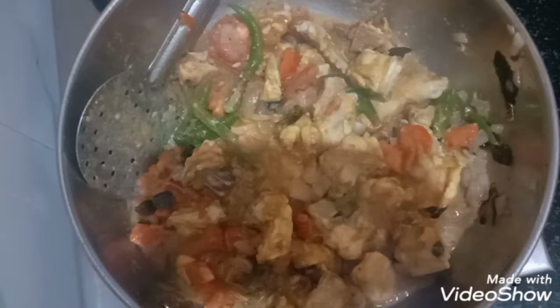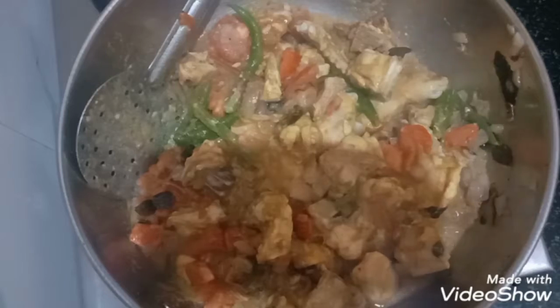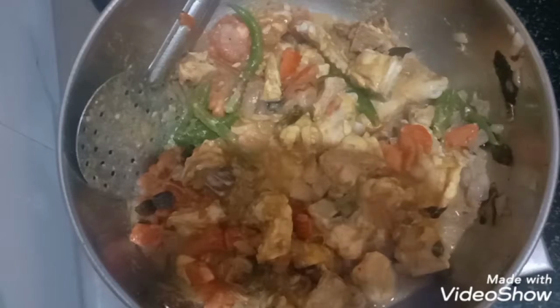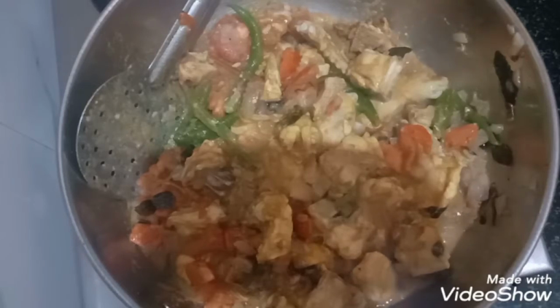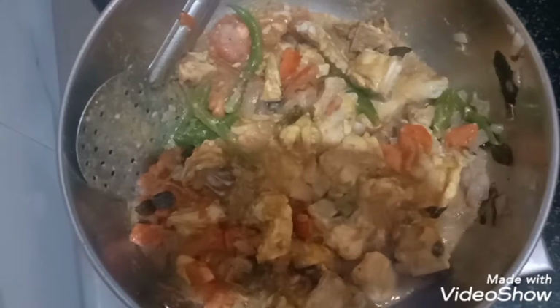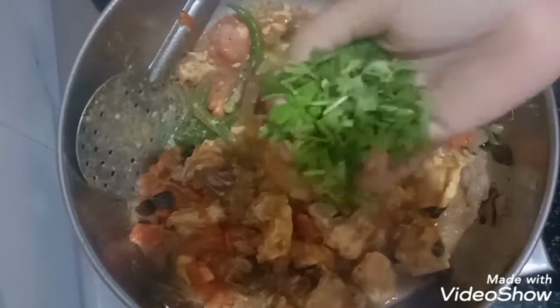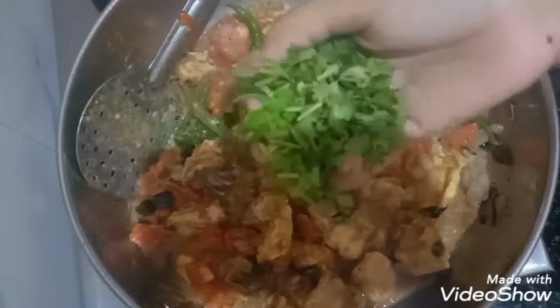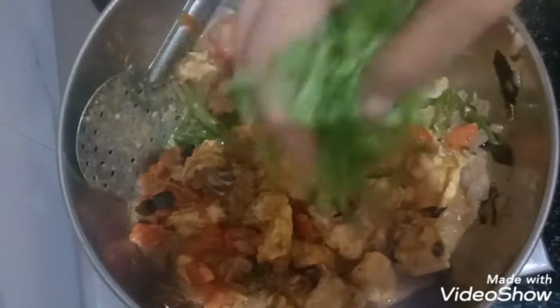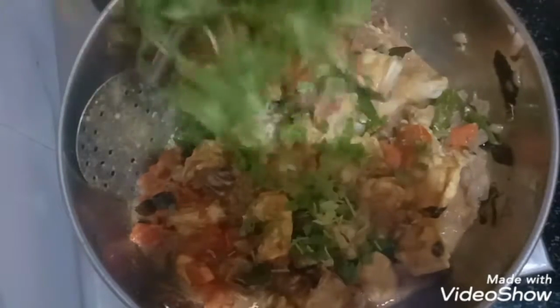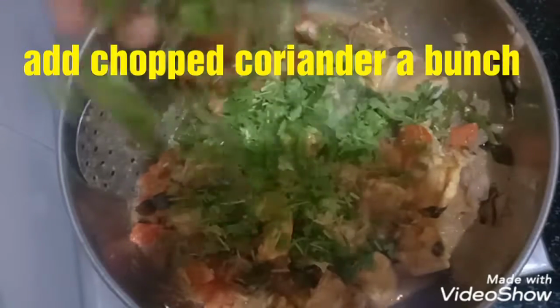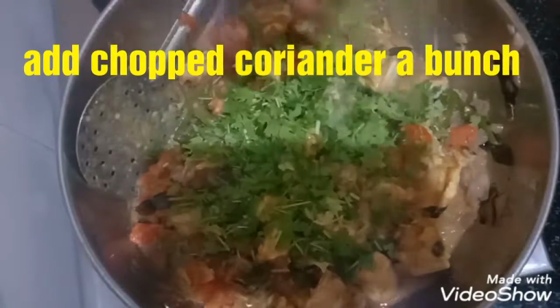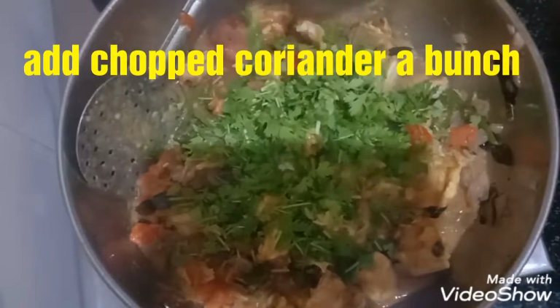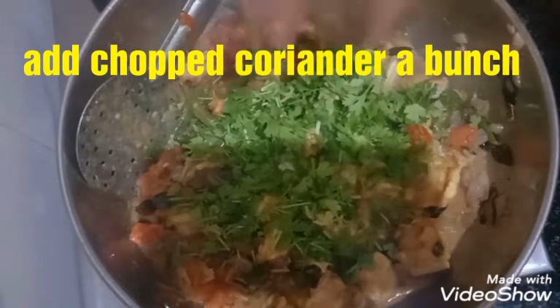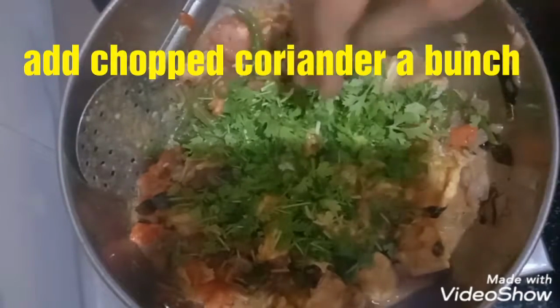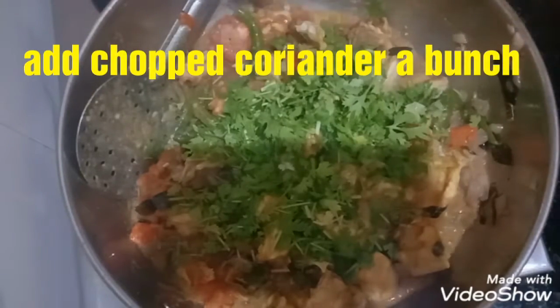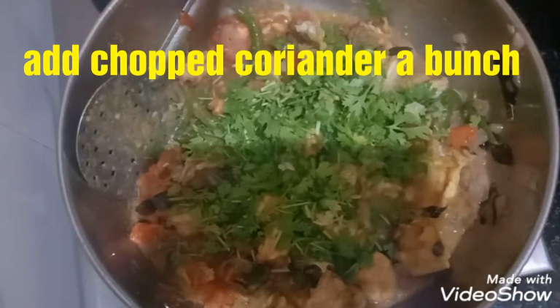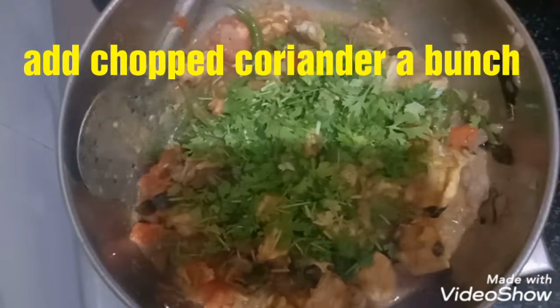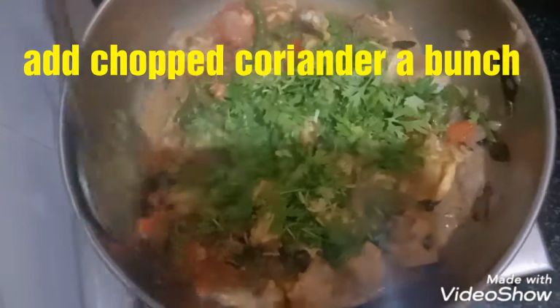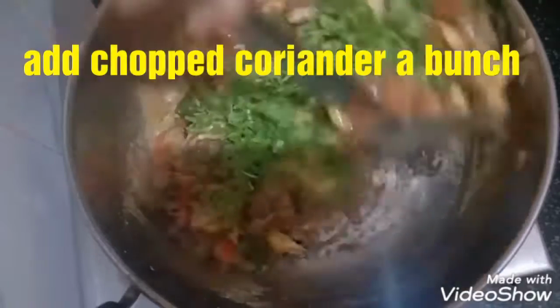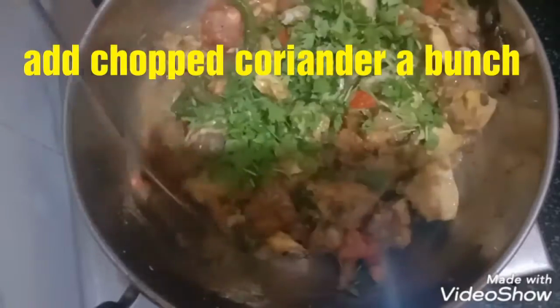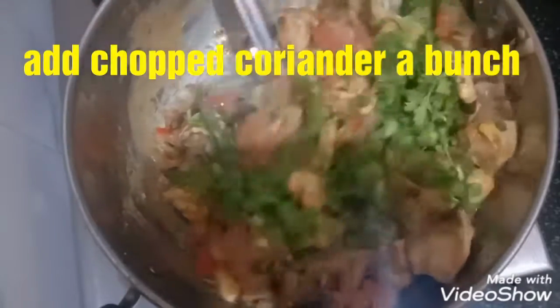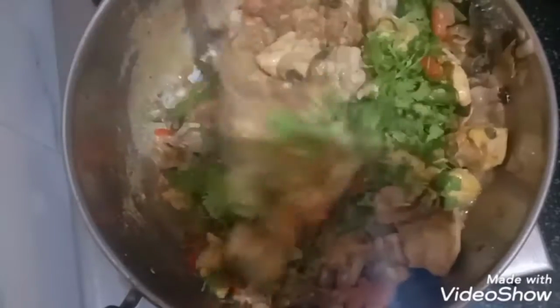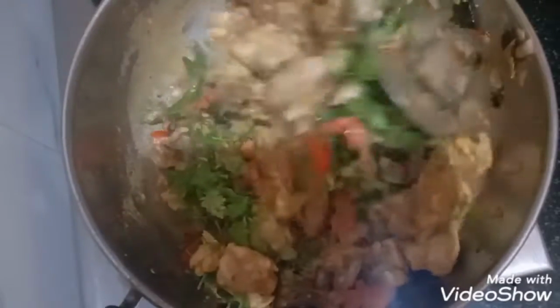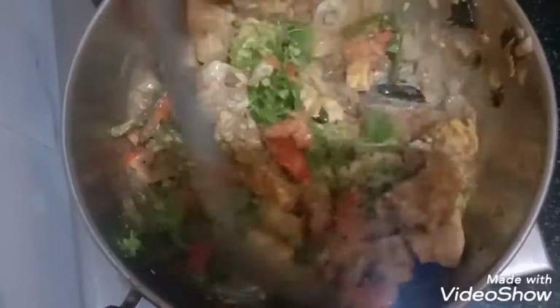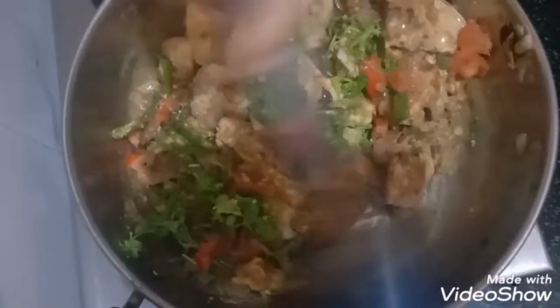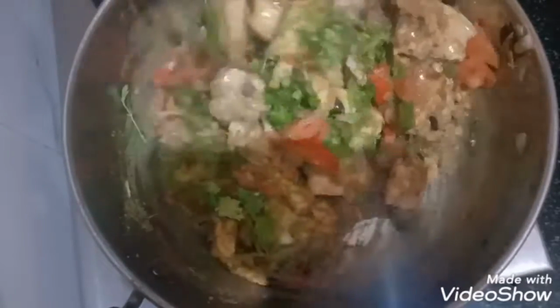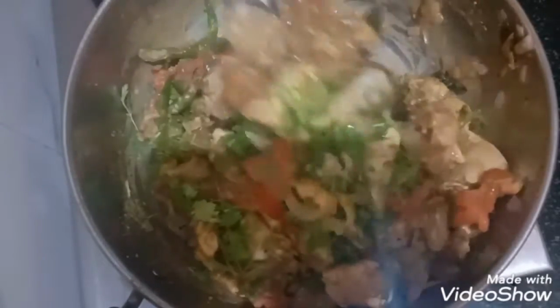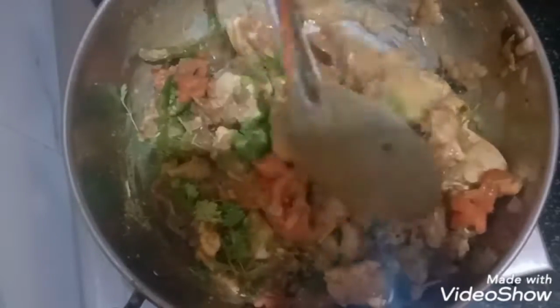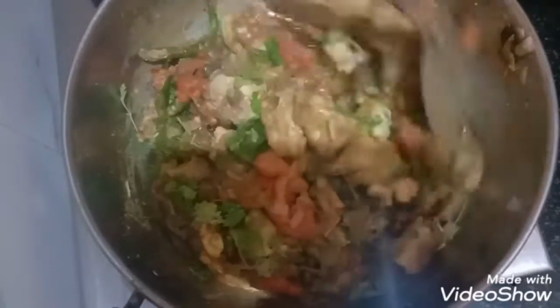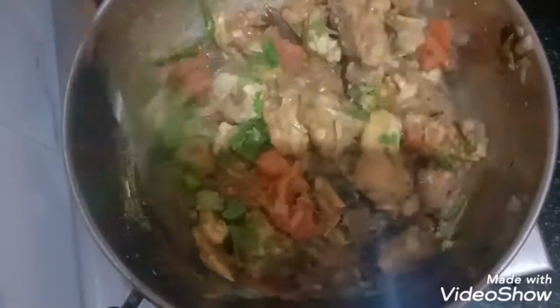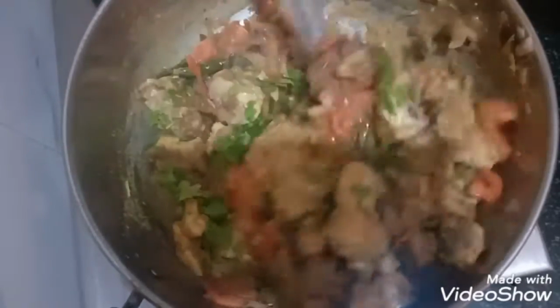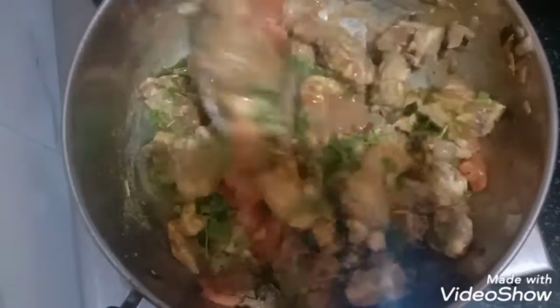Then add 4 tablespoons of coriander leaves and a bunch of chopped coriander leaves. Saute well on high flame.